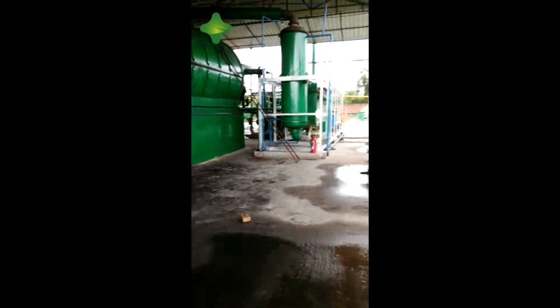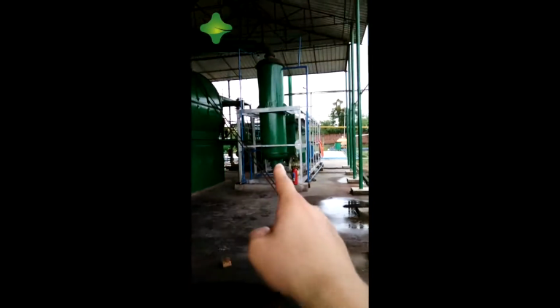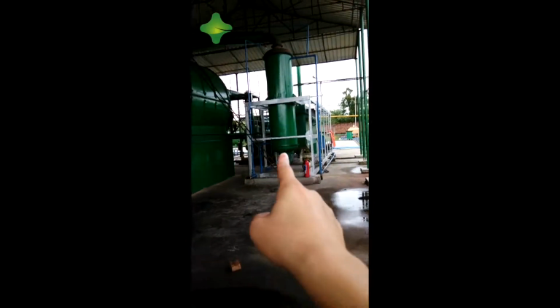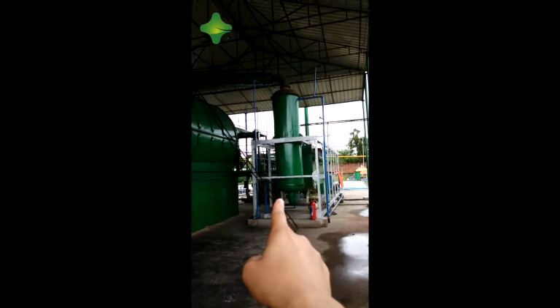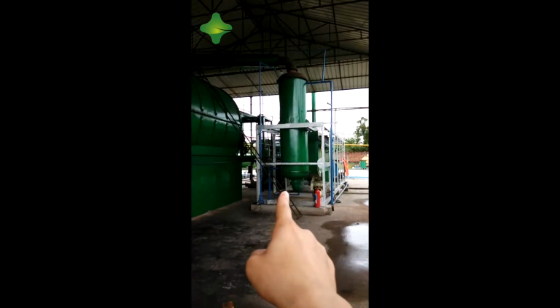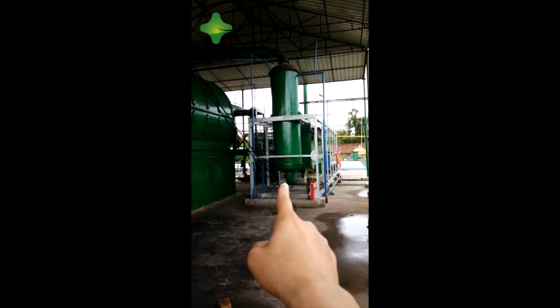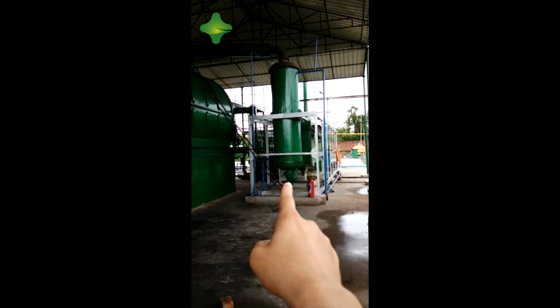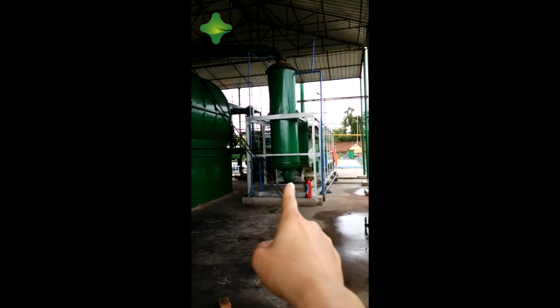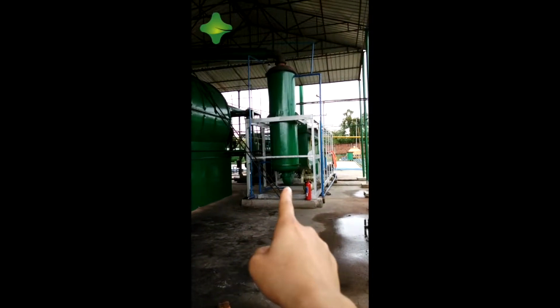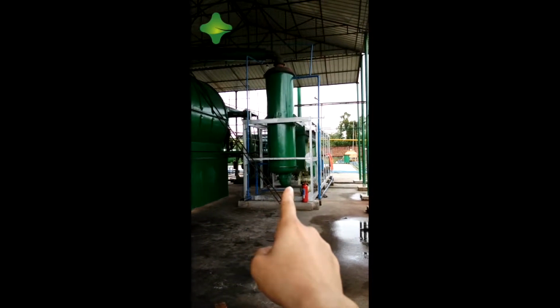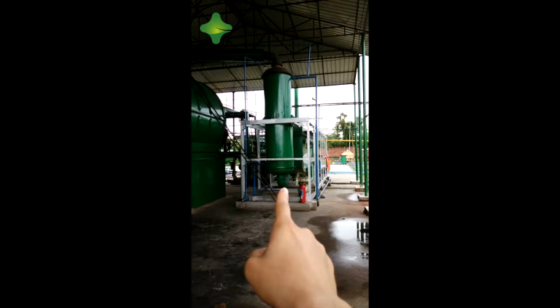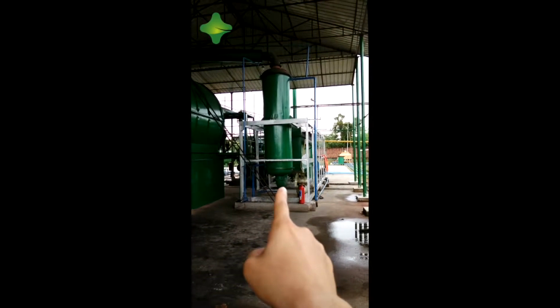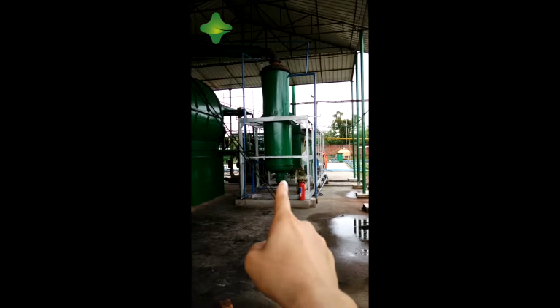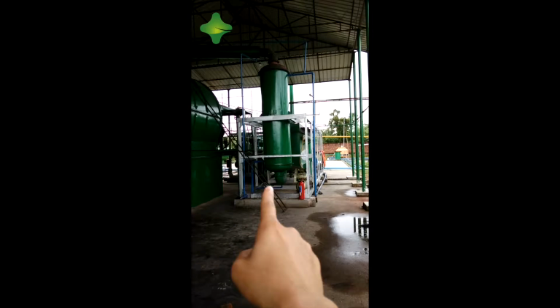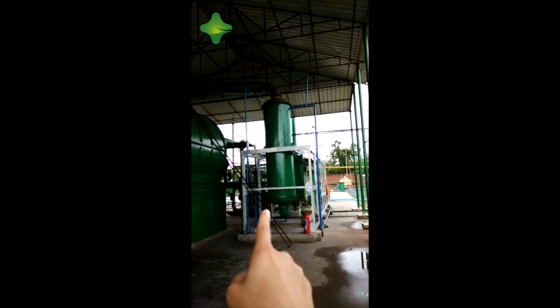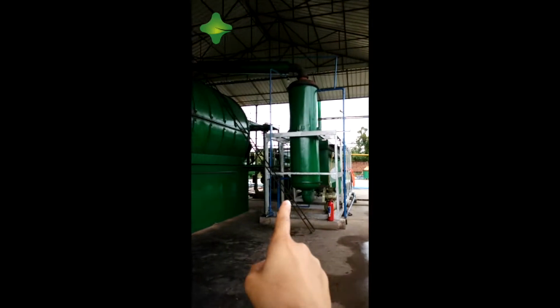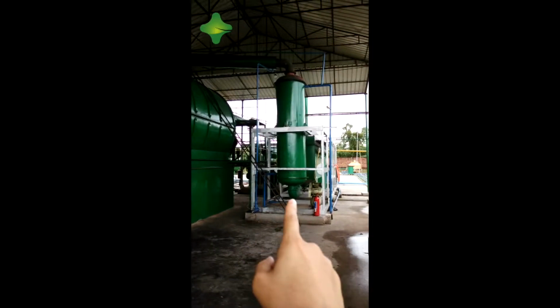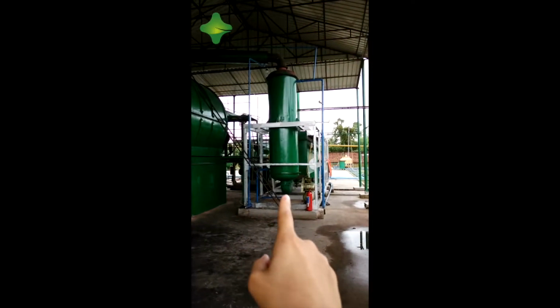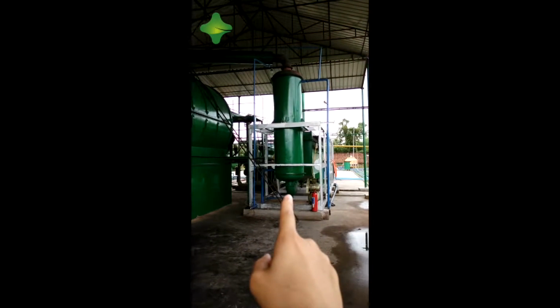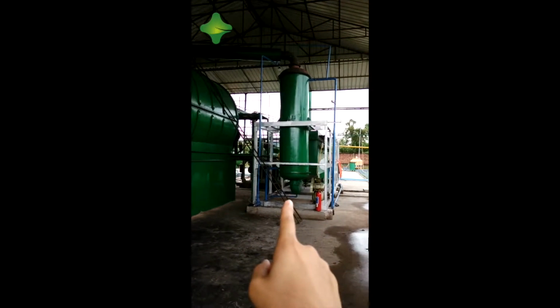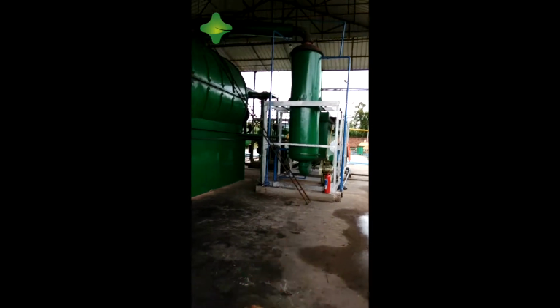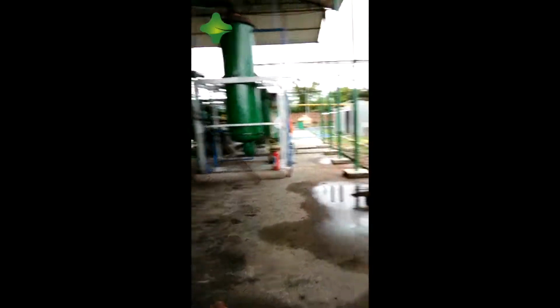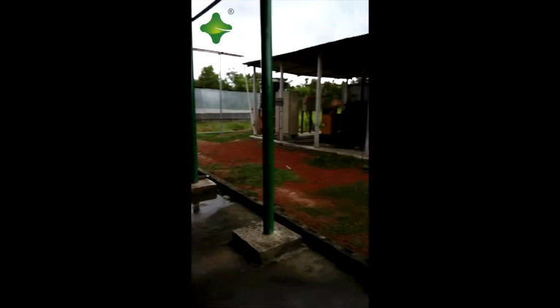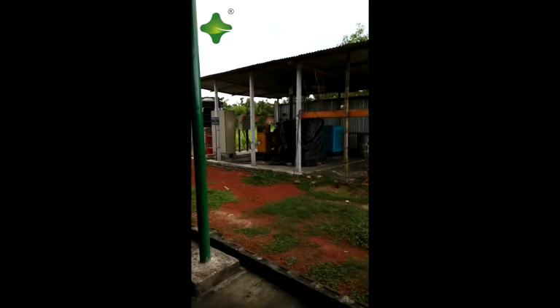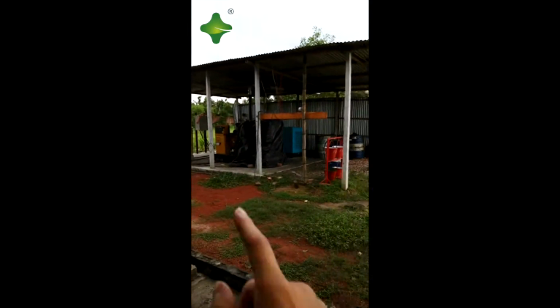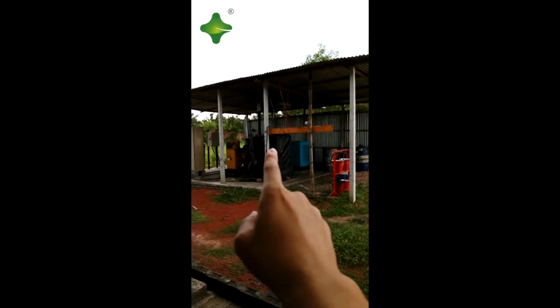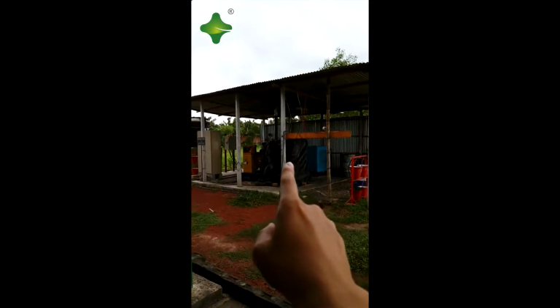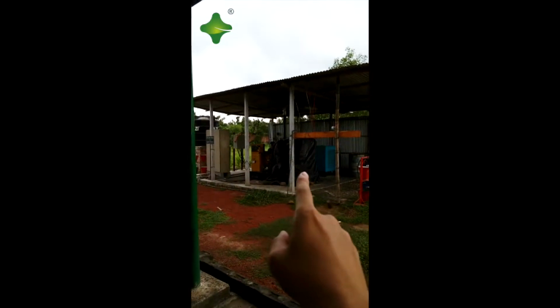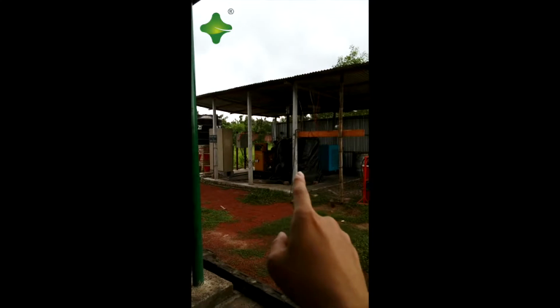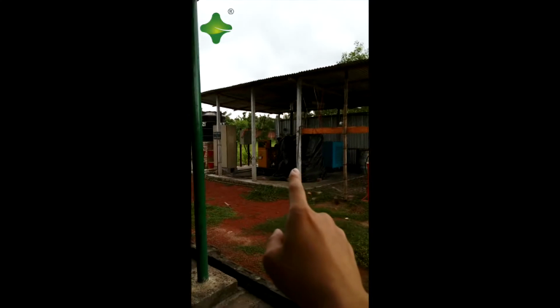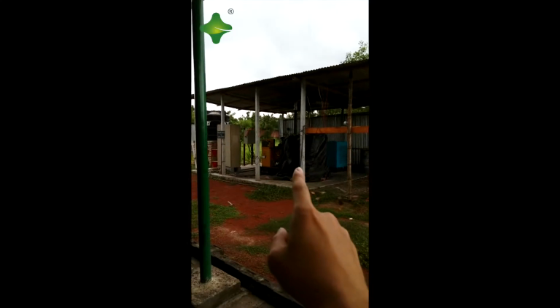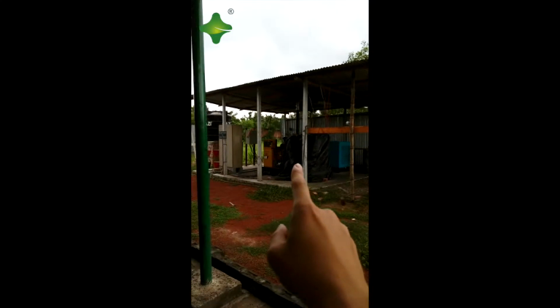This one is for the 6th generation European emission standard for the dusting system. From the chimney, nothing comes out. Here is the electricity generator.